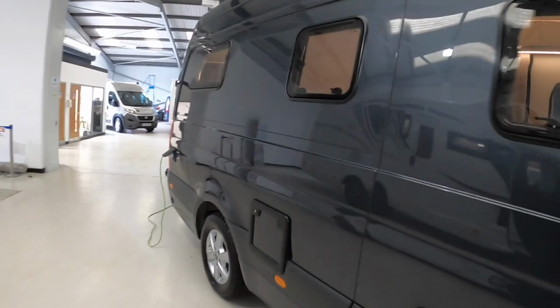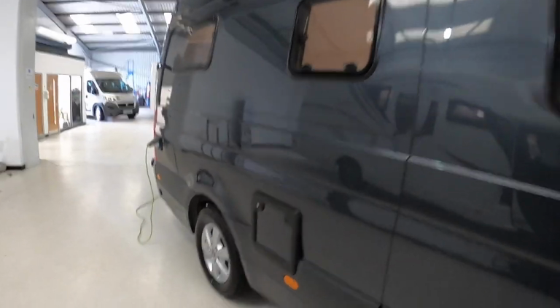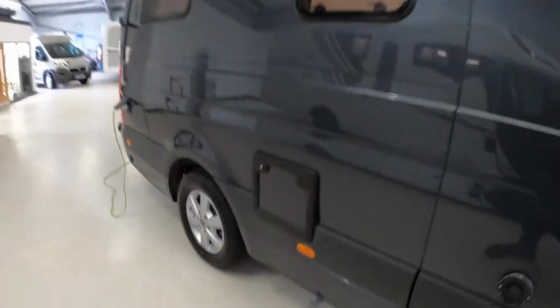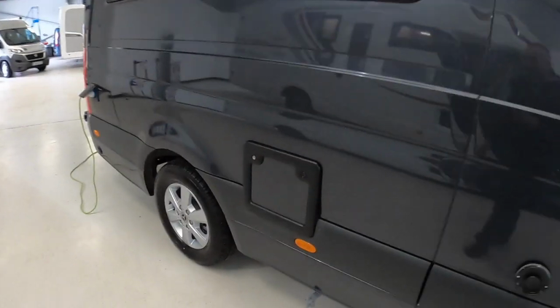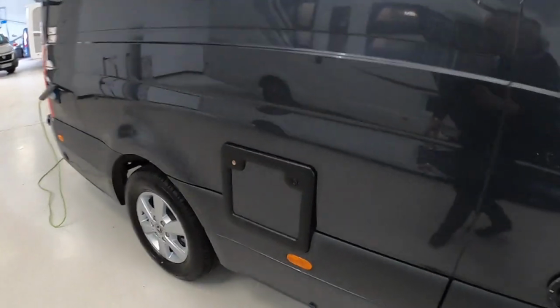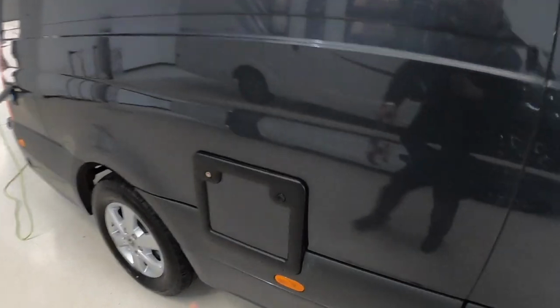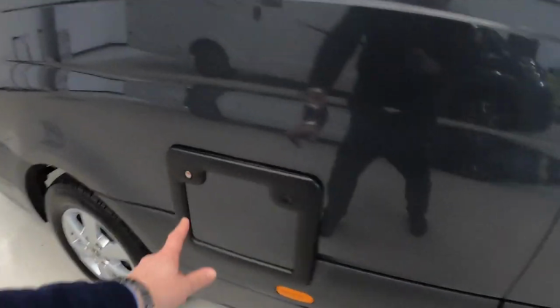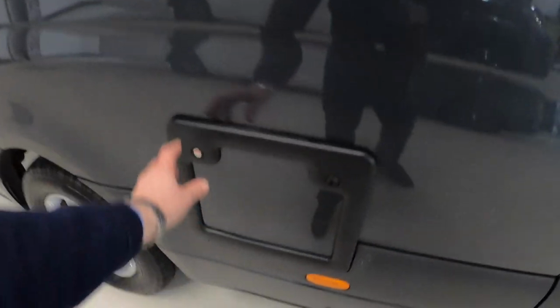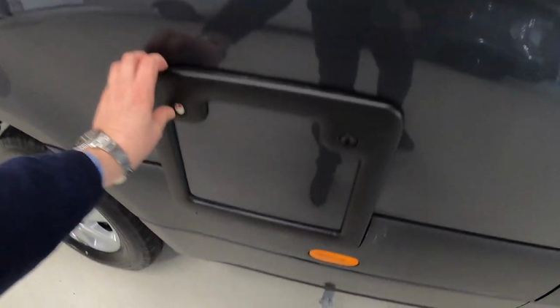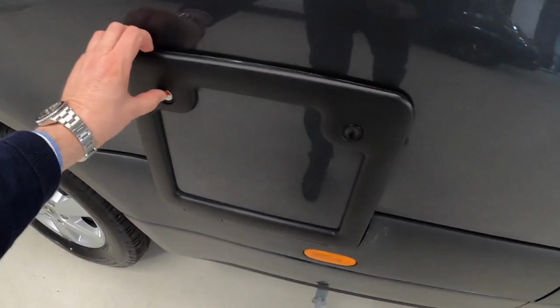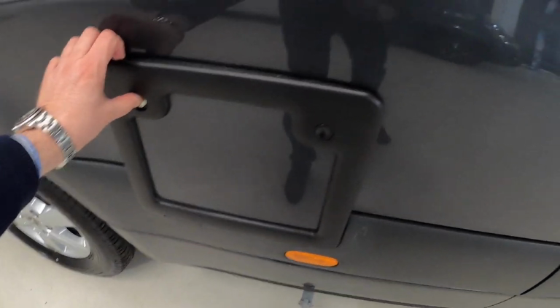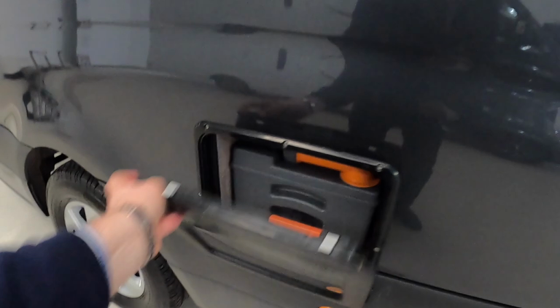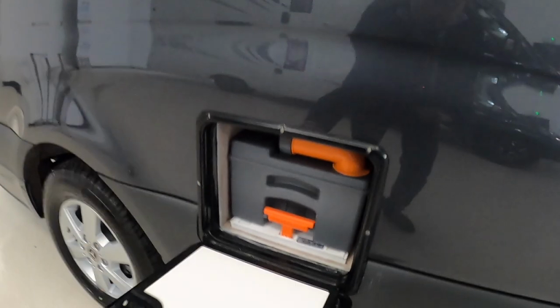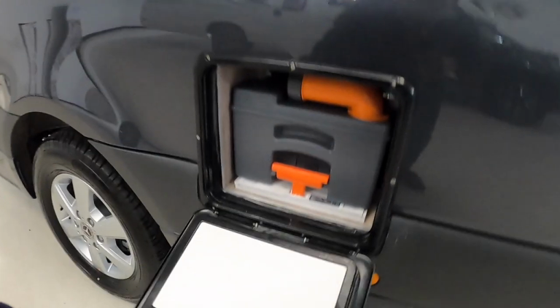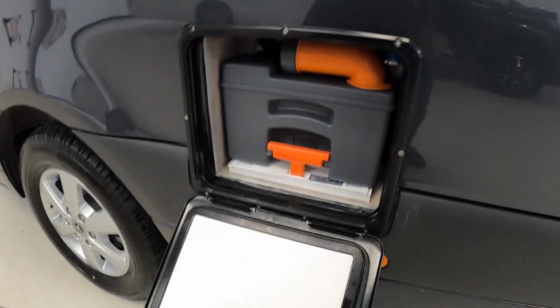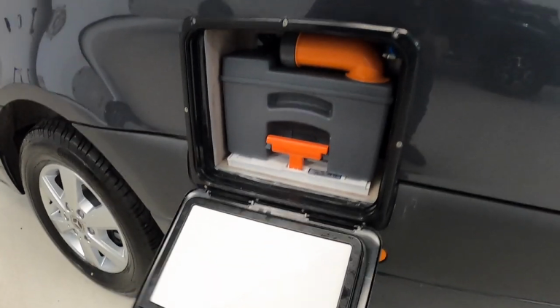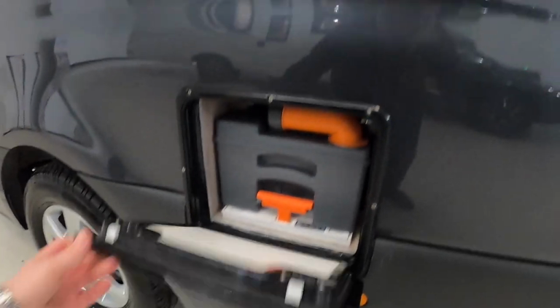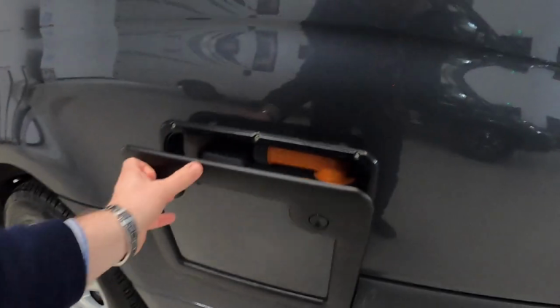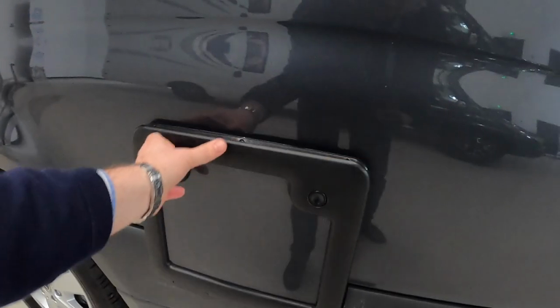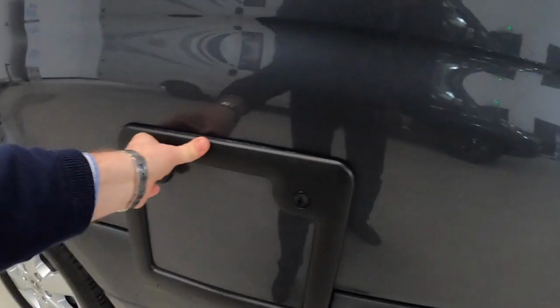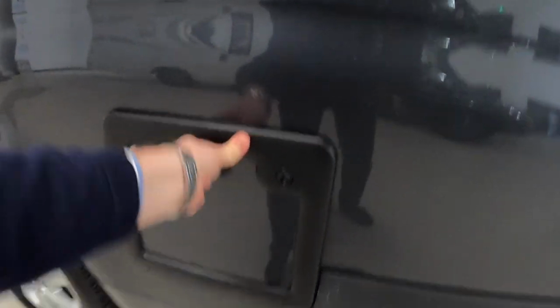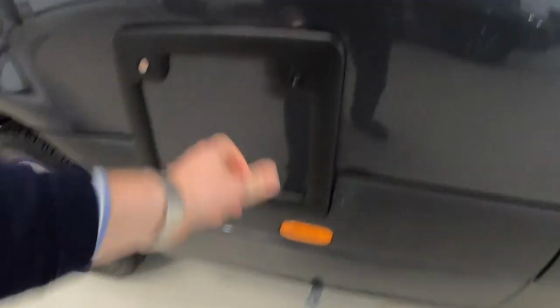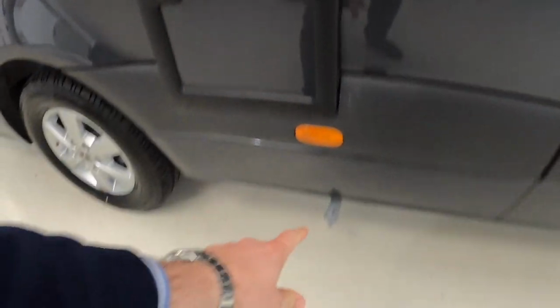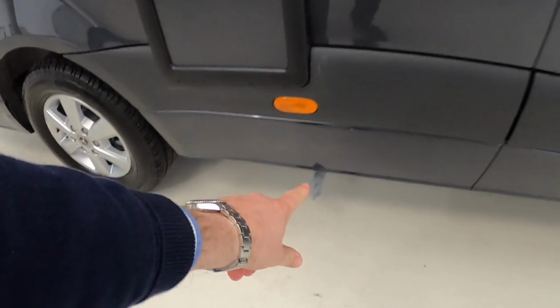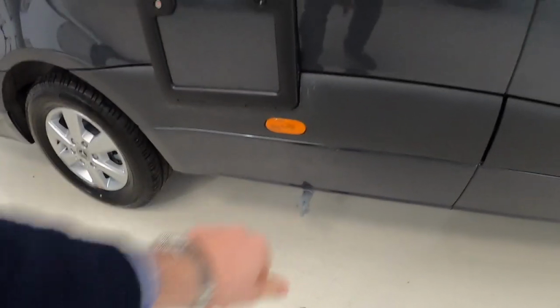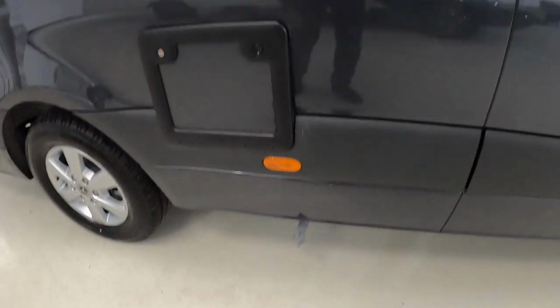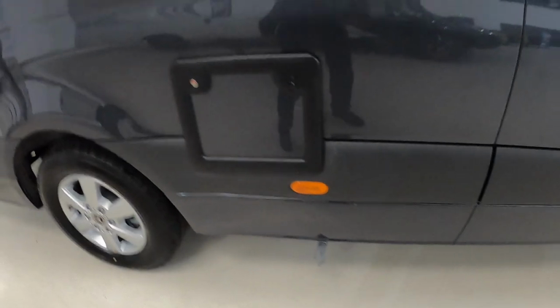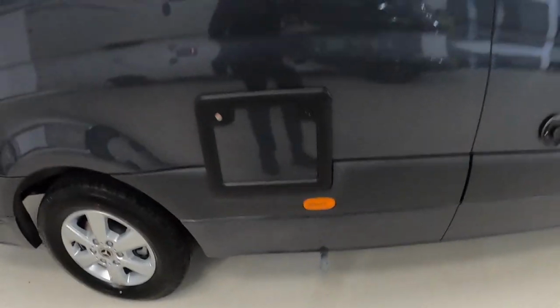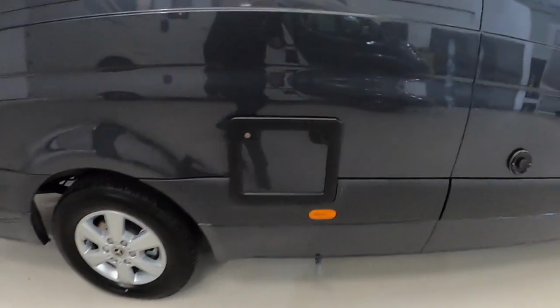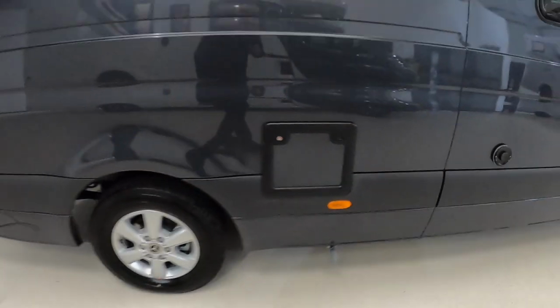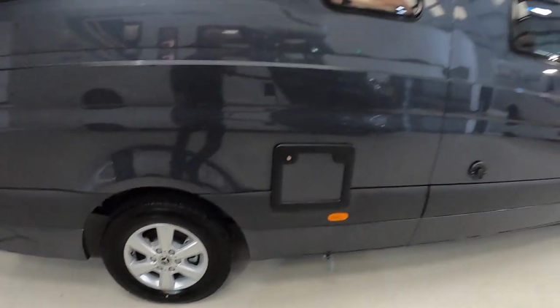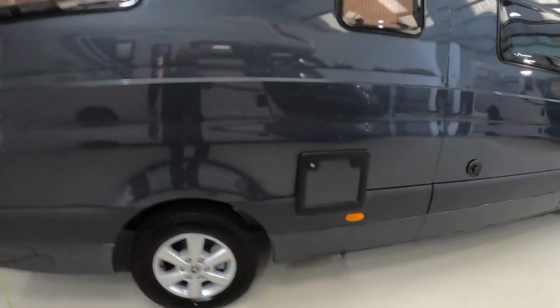There are a couple of things to mention on the outside here. That is to give you access to the toilet cassette, so that's for emptying the loo, and the little fella underneath that is the drain for the grey water system.